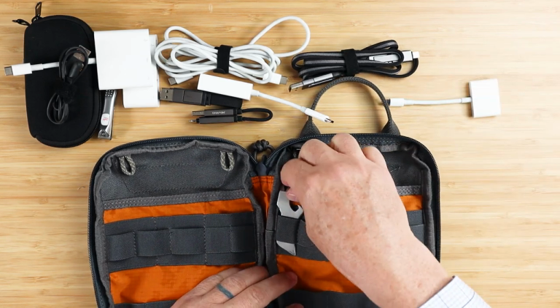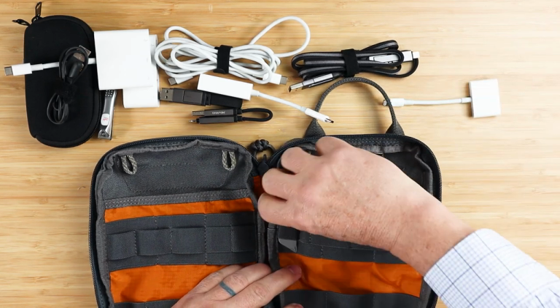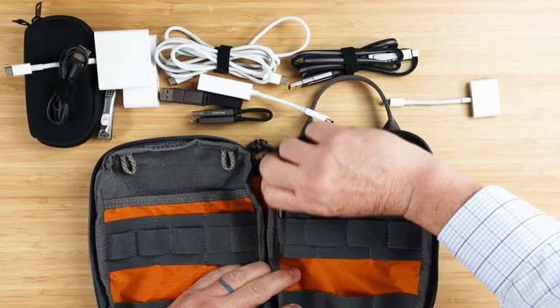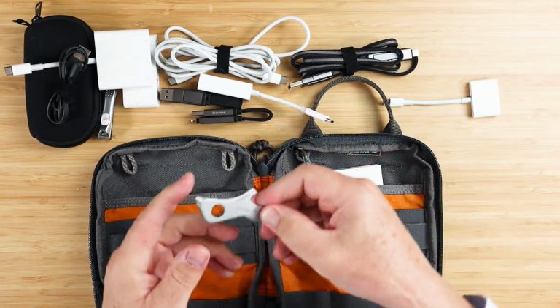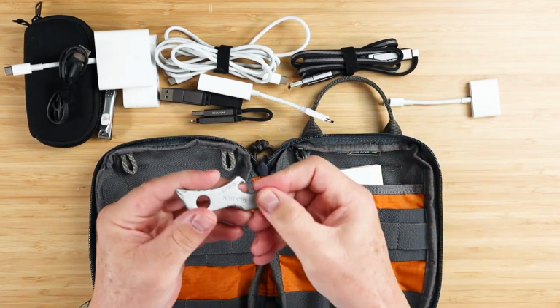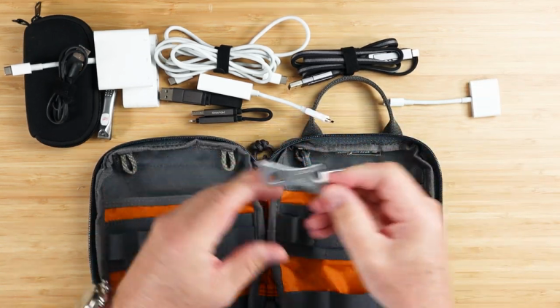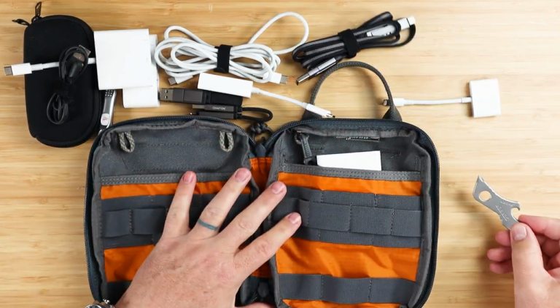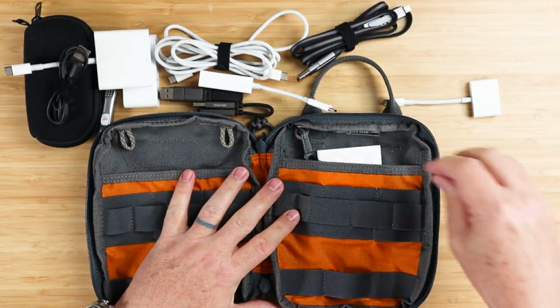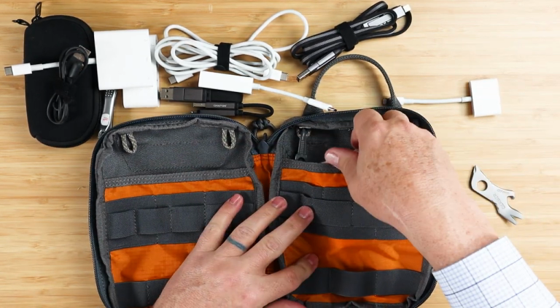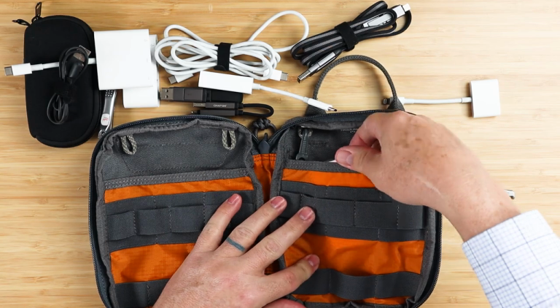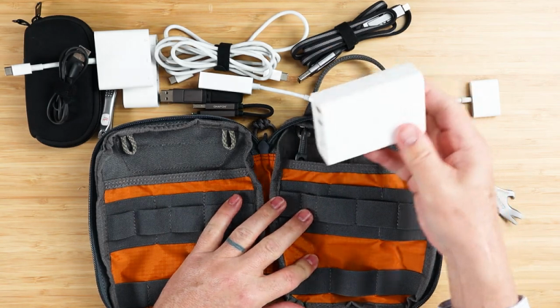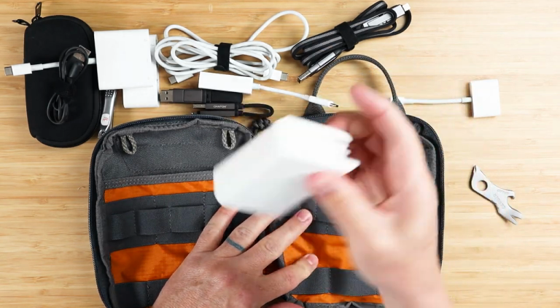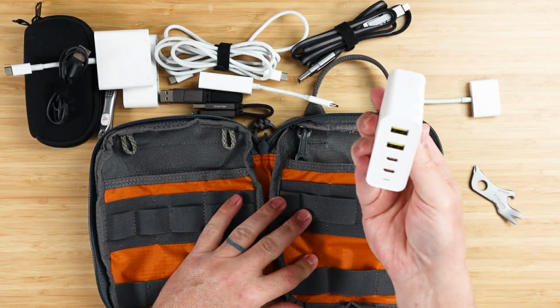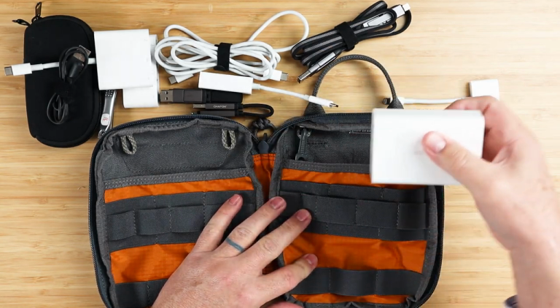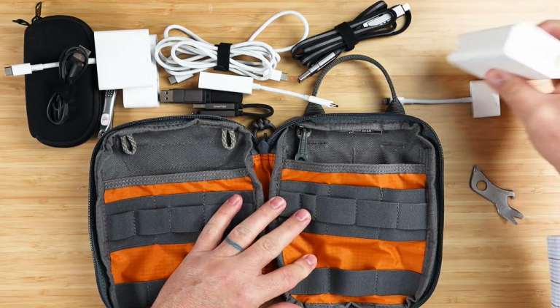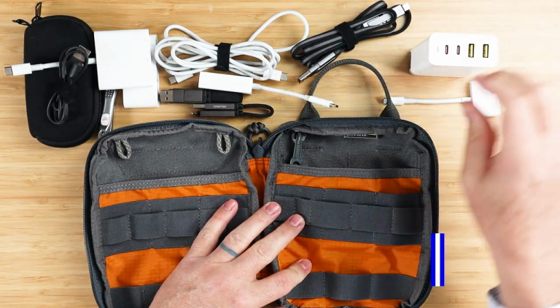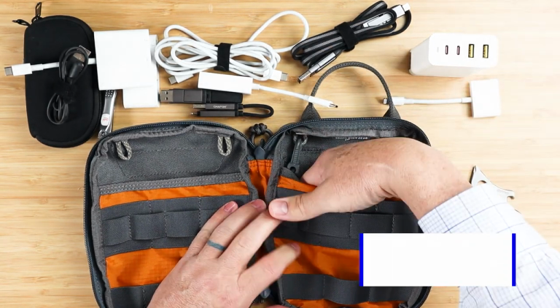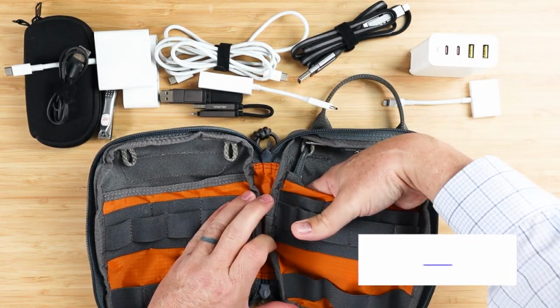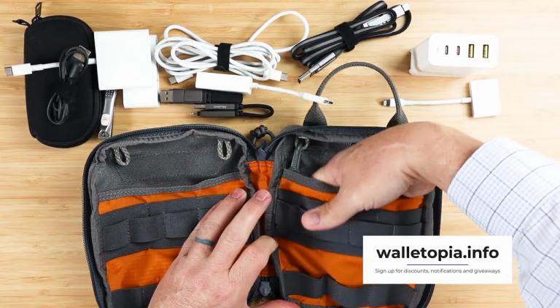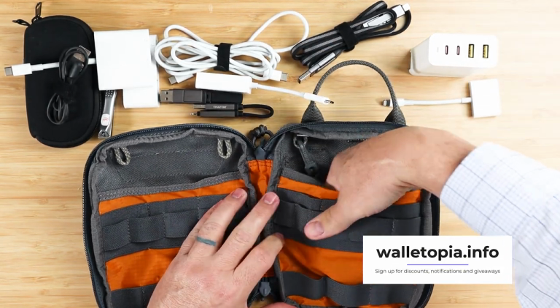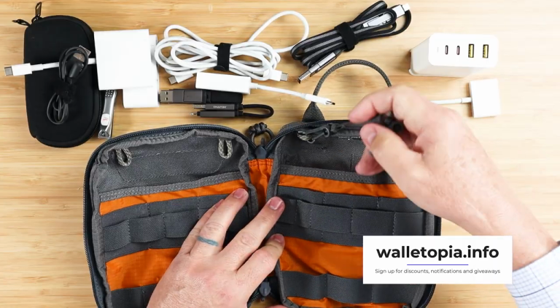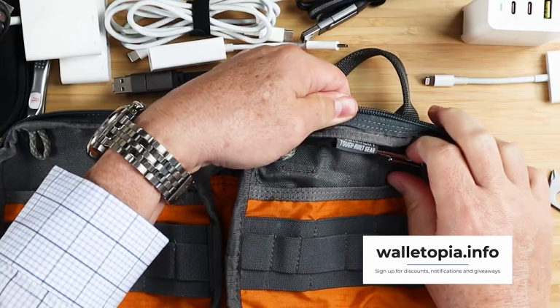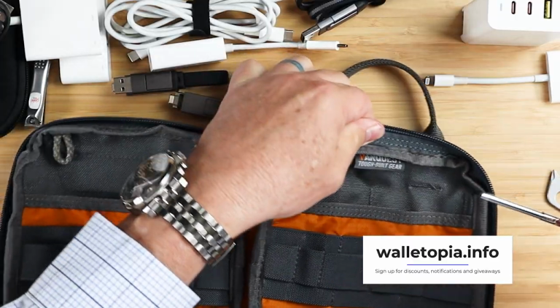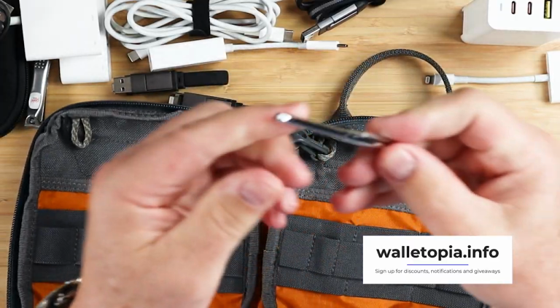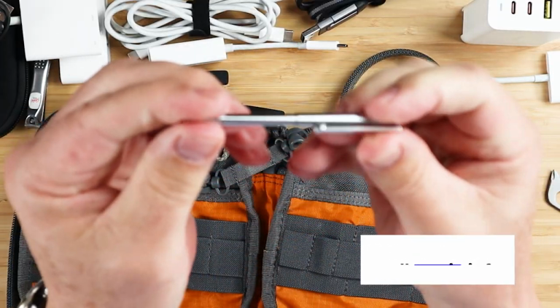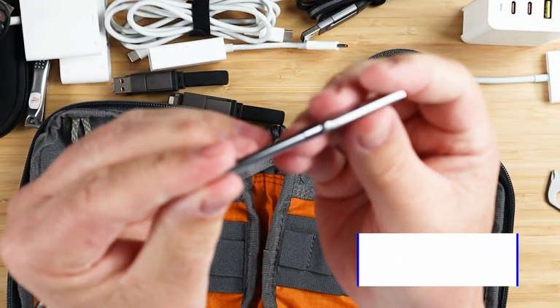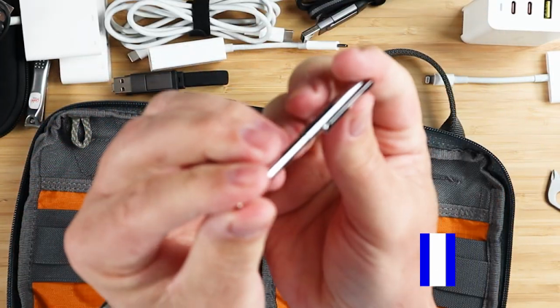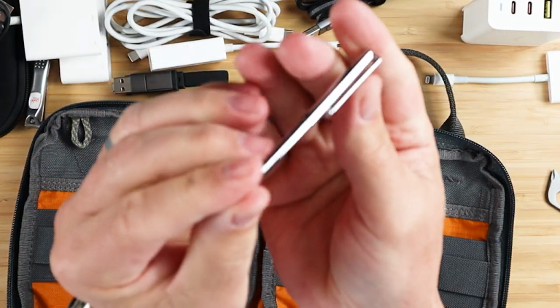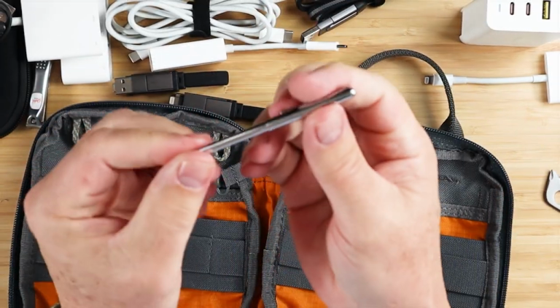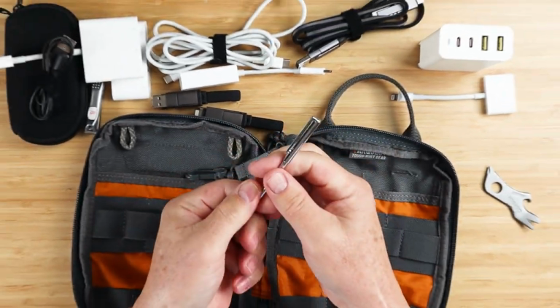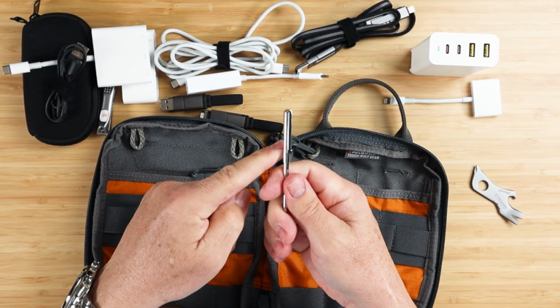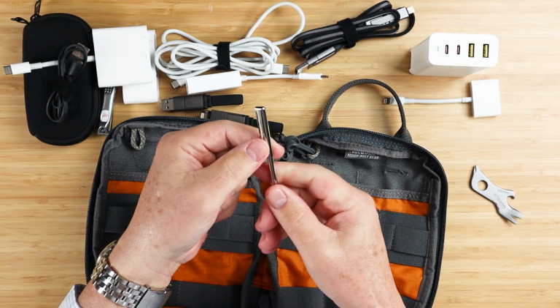A little multi-tool here — it's a Gerber, a little multi-tool which I quite like. And going to the inside, here's my charging brick, which is pretty slim. And we have an R-Ralco micro pin right here.